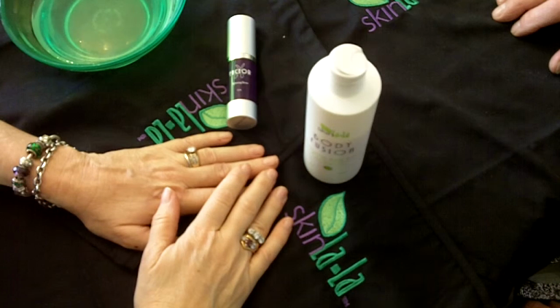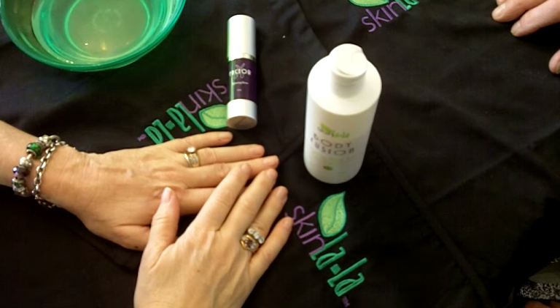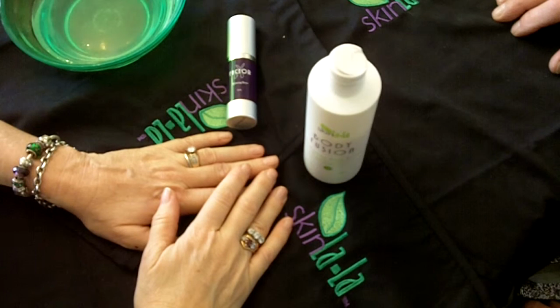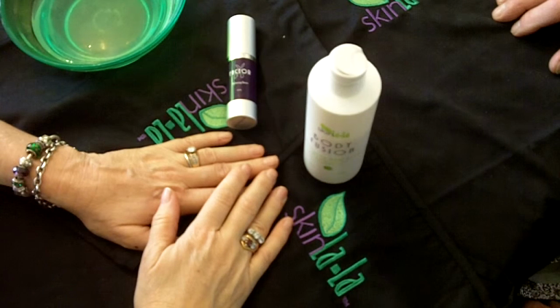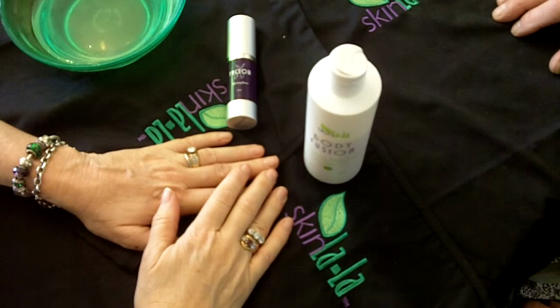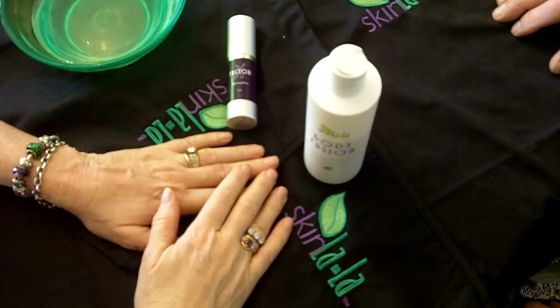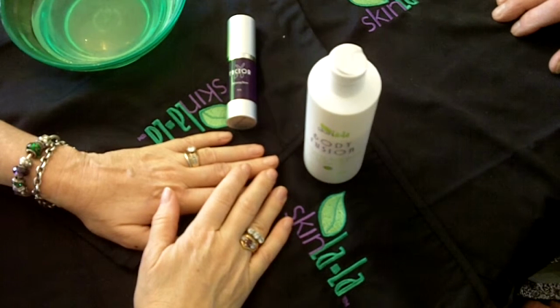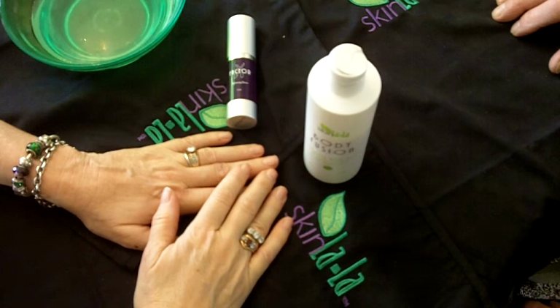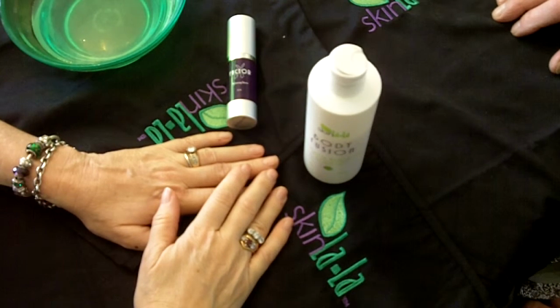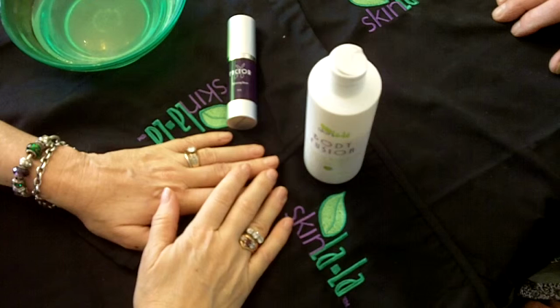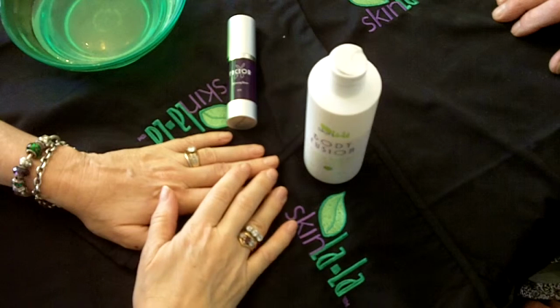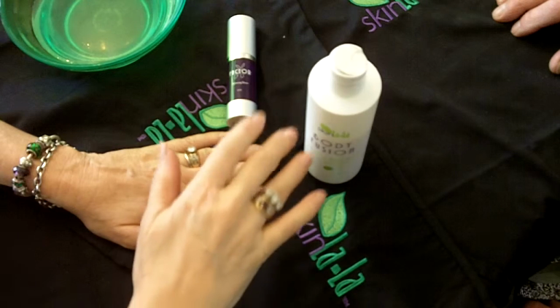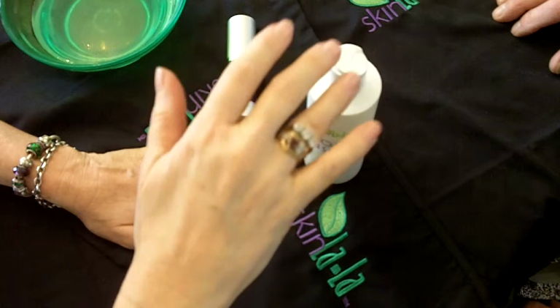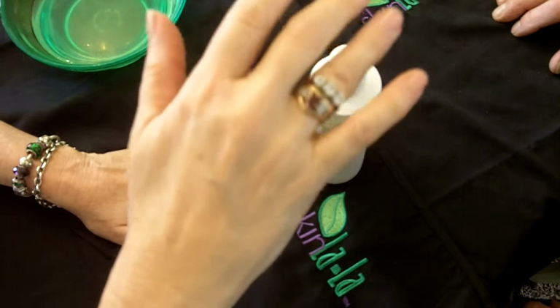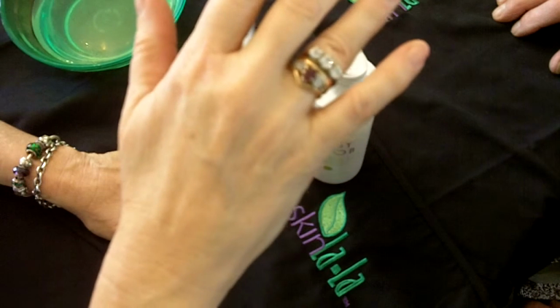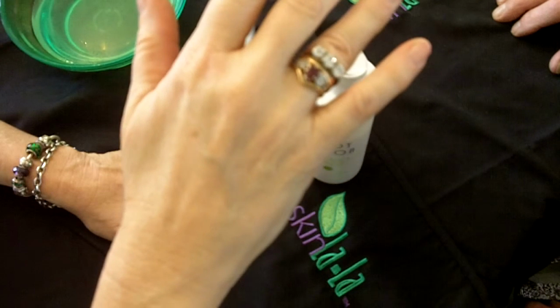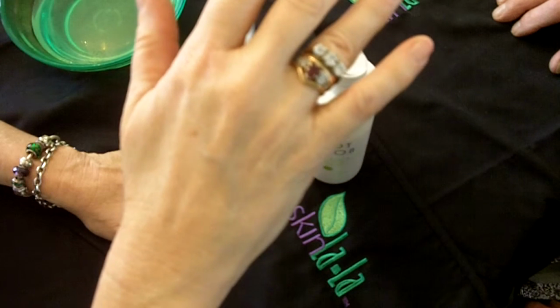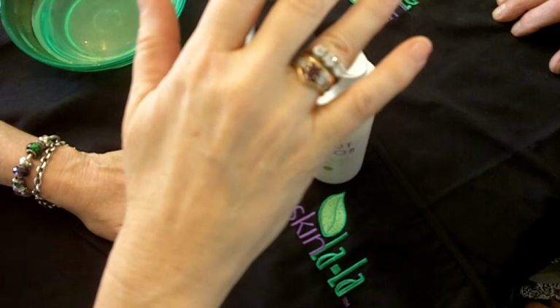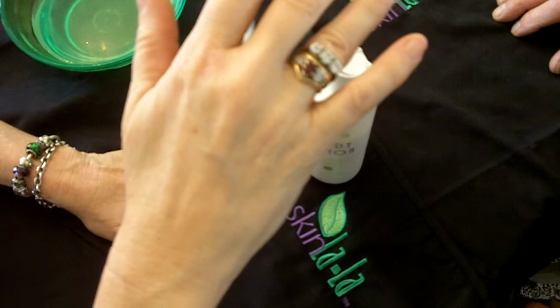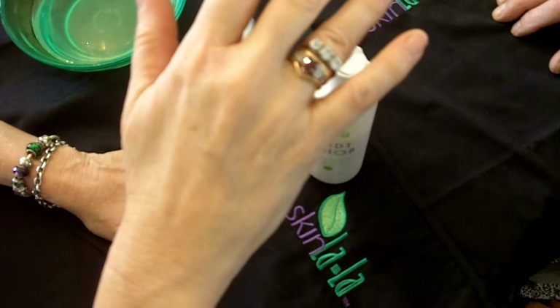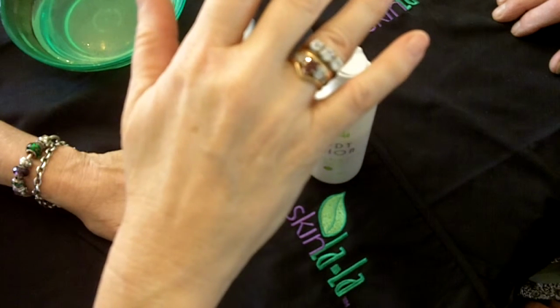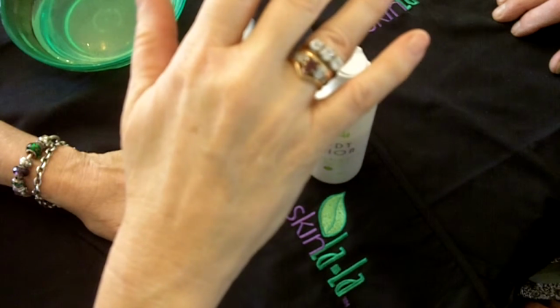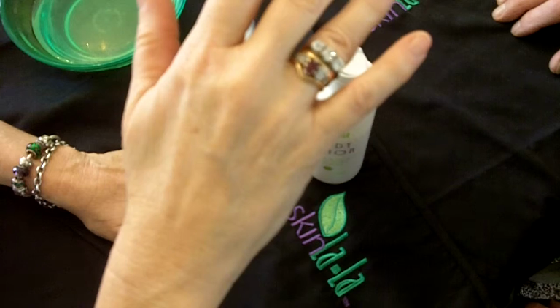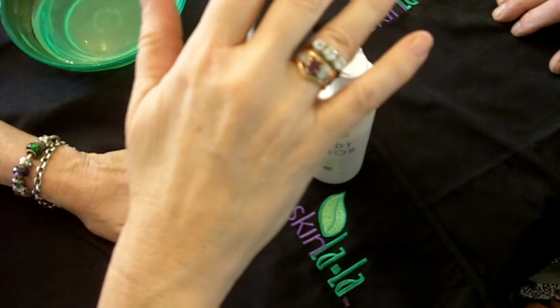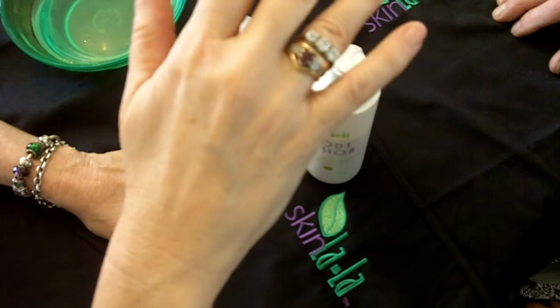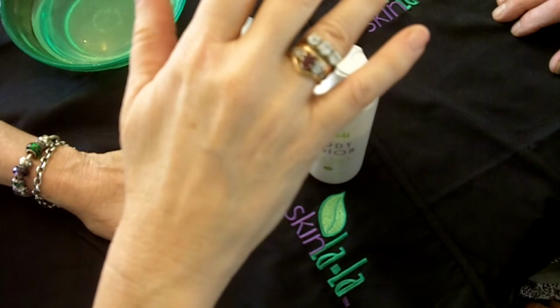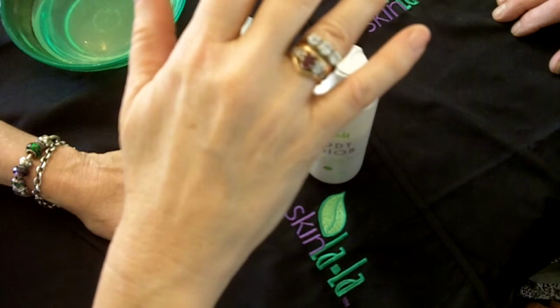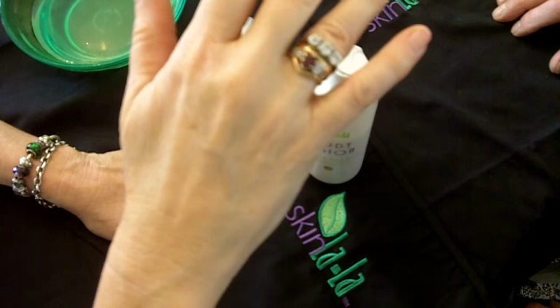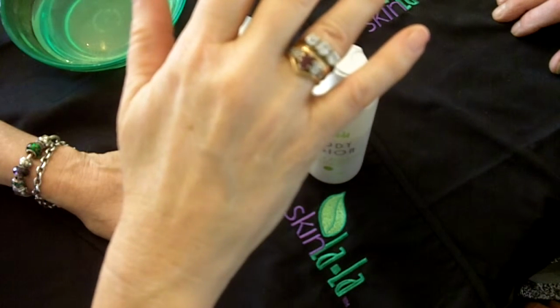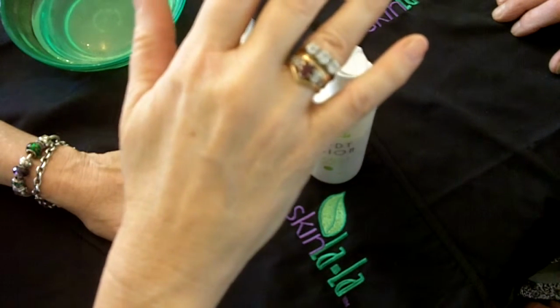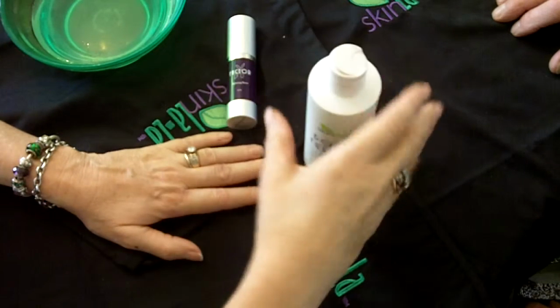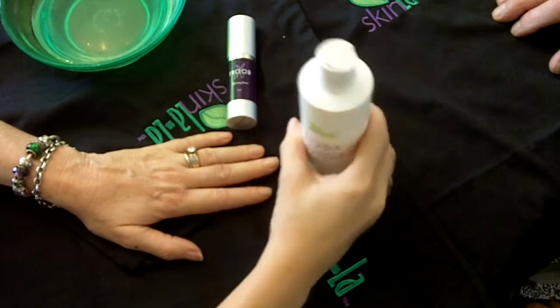I'd like to share with you what we can do to the hands to change the appearance. Right now we have the appearance of a hand that's dry and the color is not exactly what we'd like it to be.